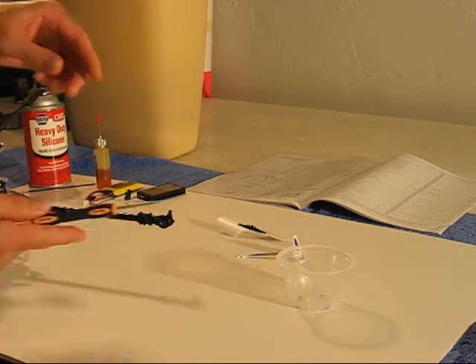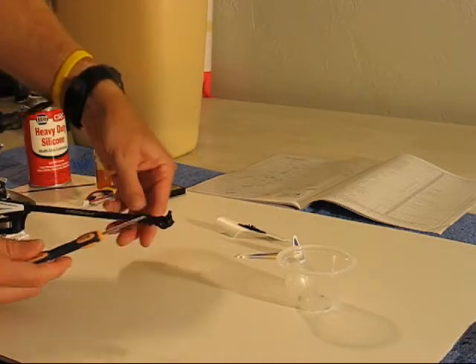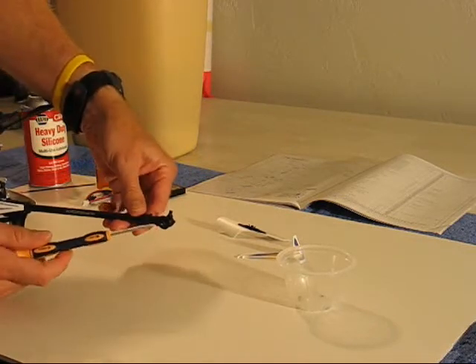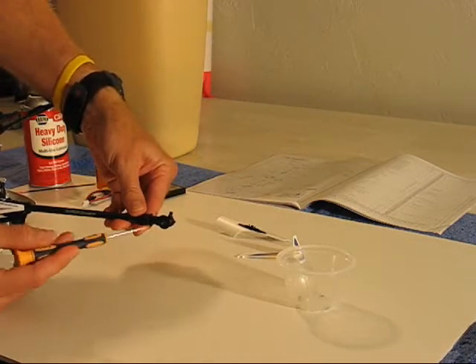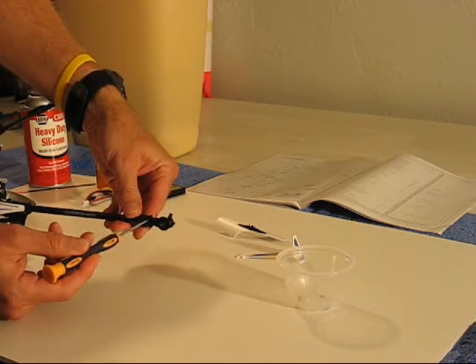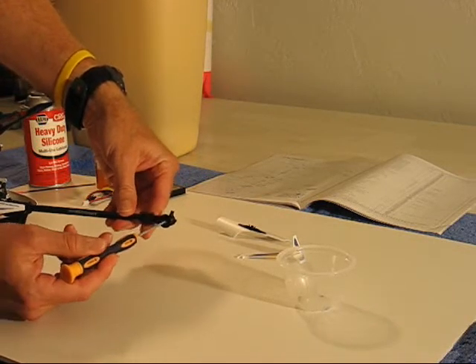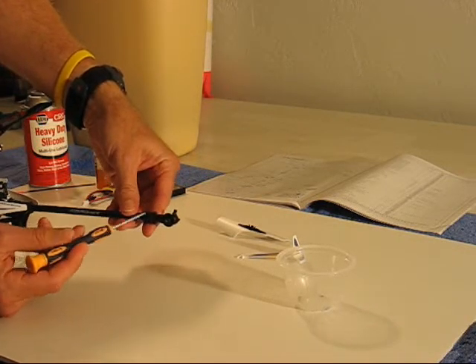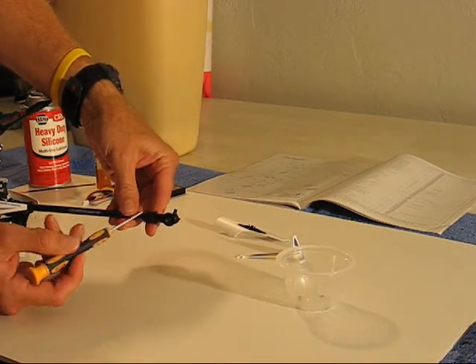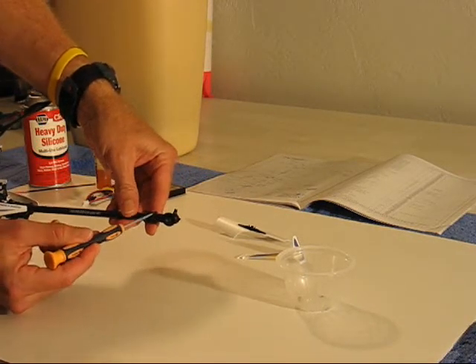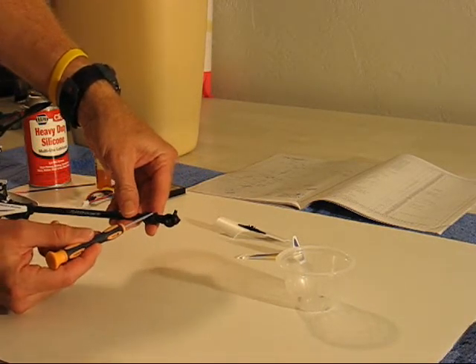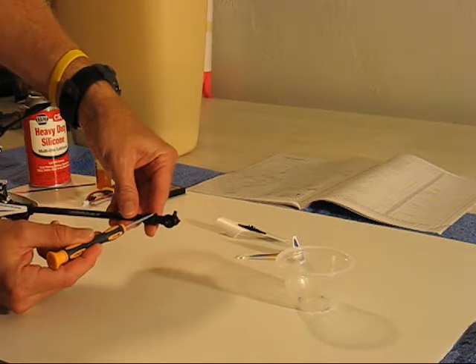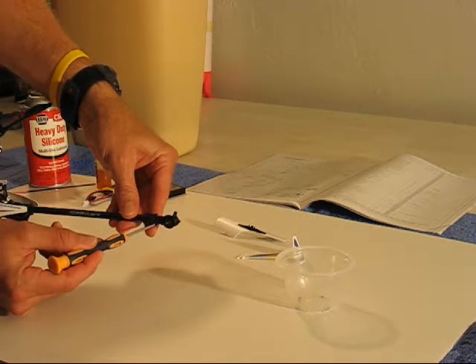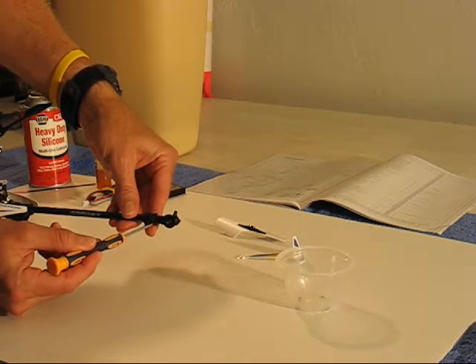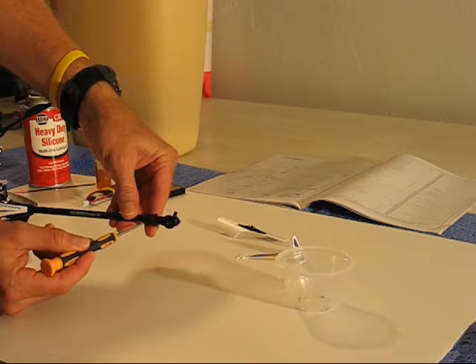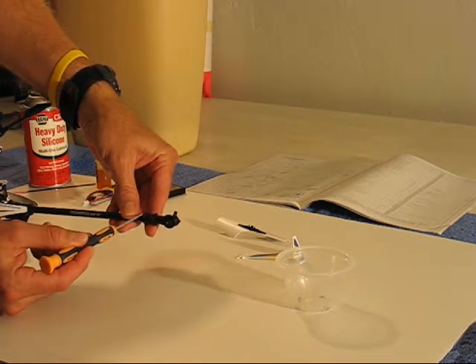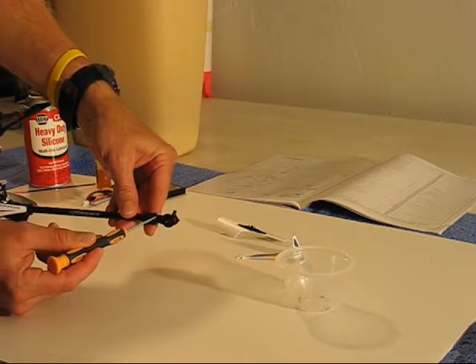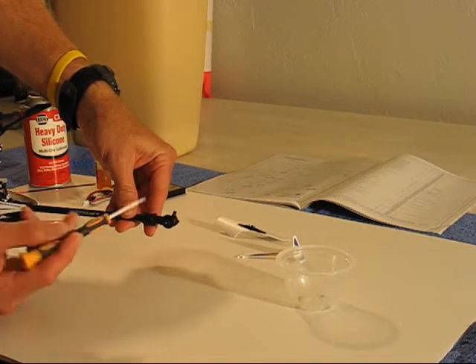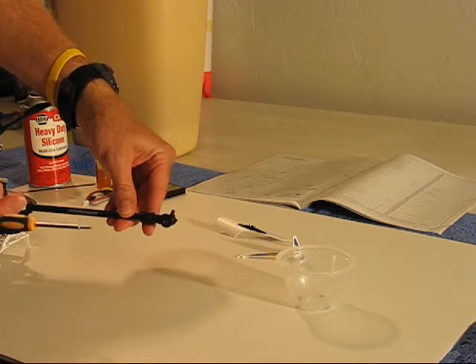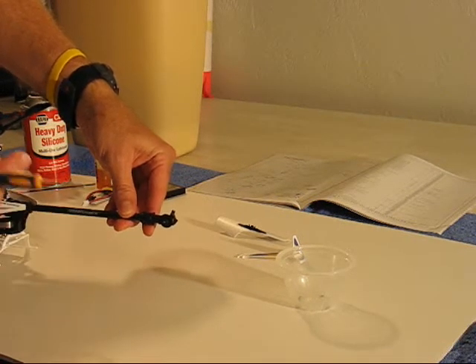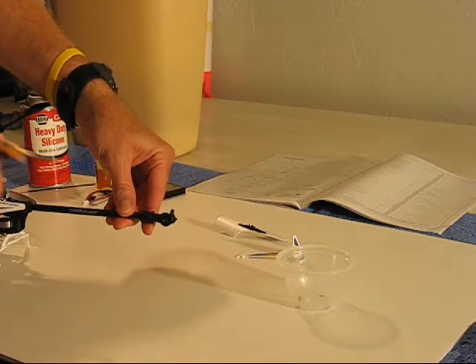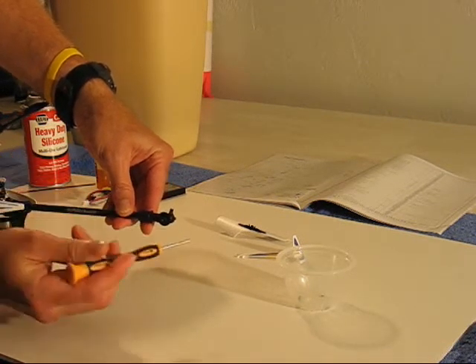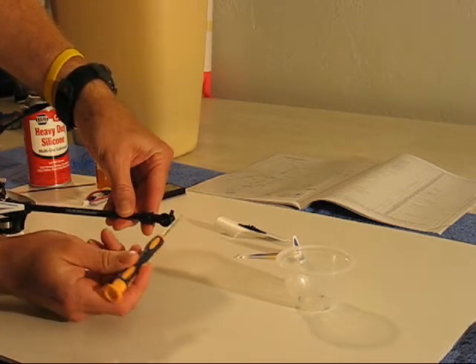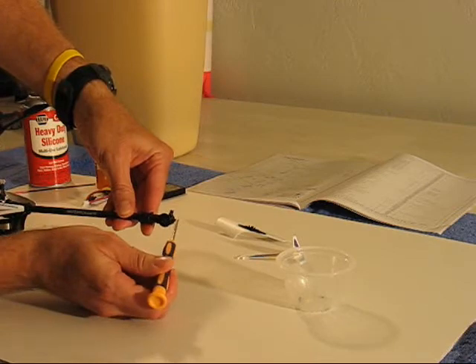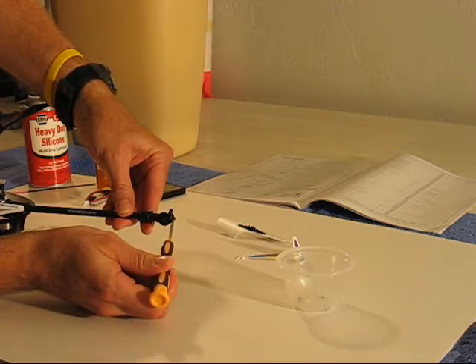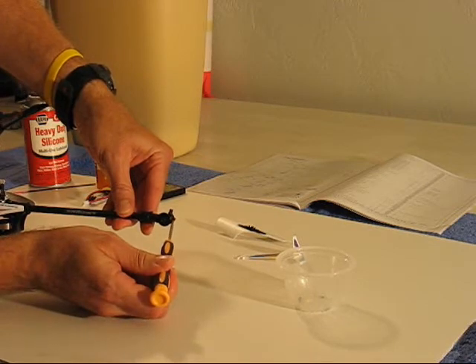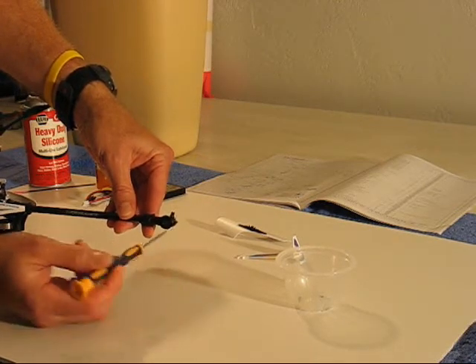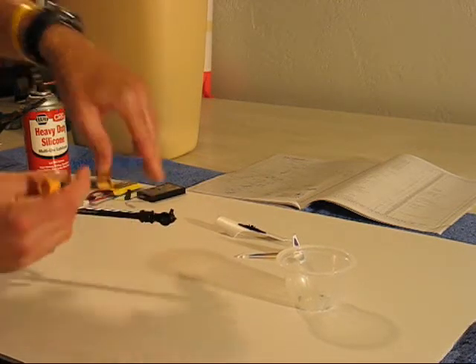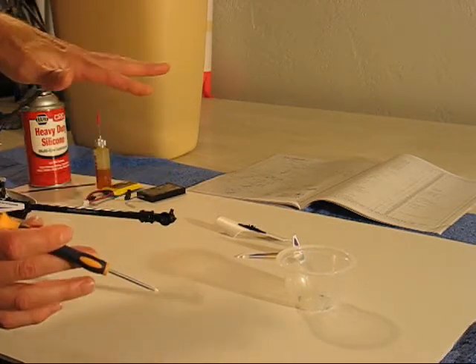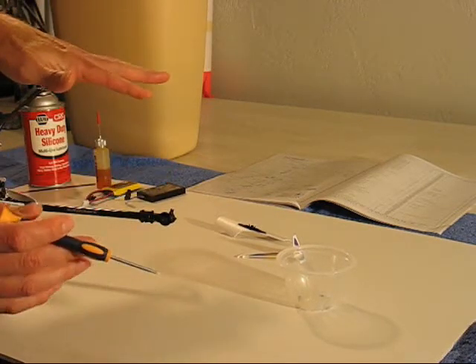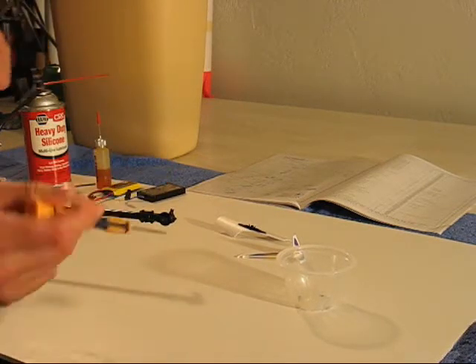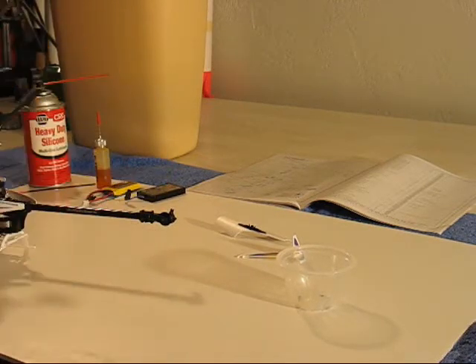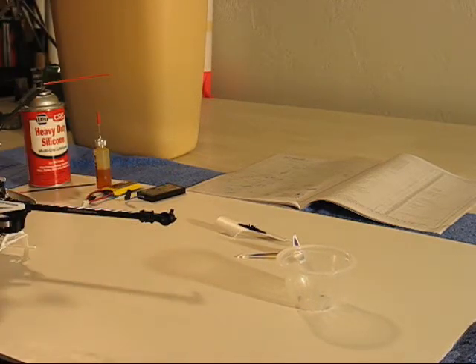Next, on the tail unit itself, there are four screws in a rectangular pattern. We're going to remove all of those. Also, there's a fifth screw all the way at the back. Get all five of those out and we'll take it from there.